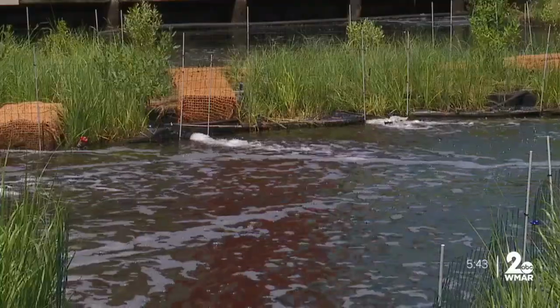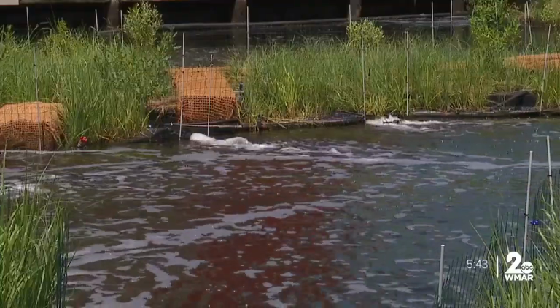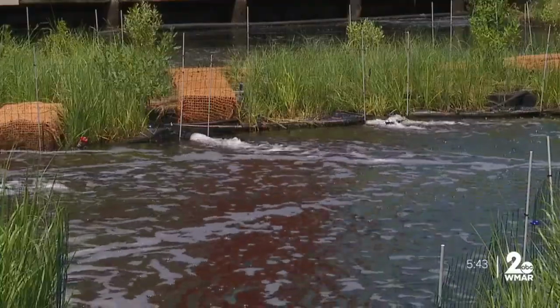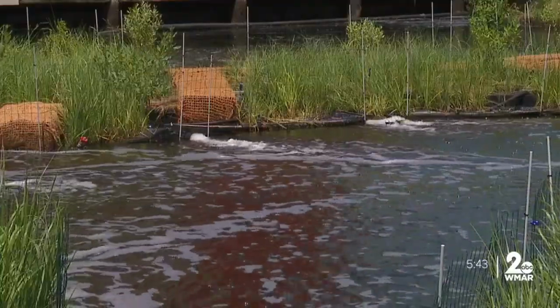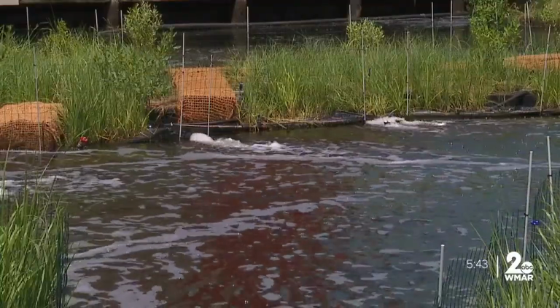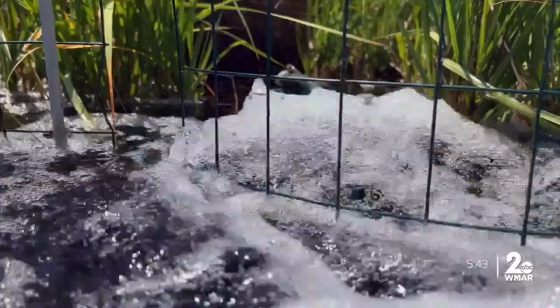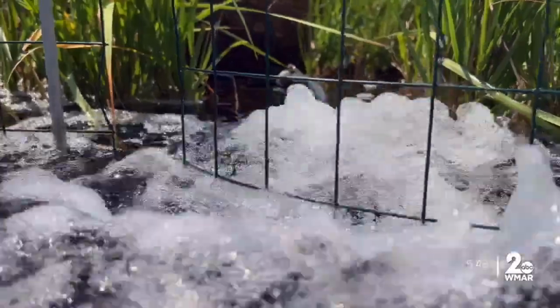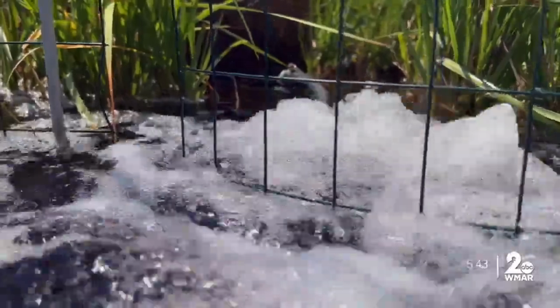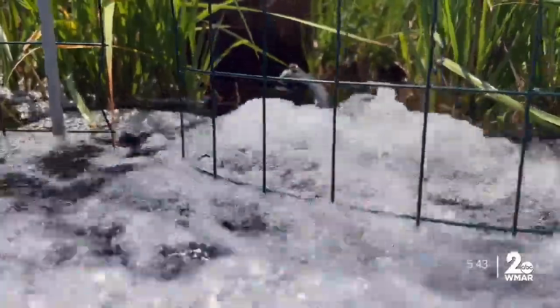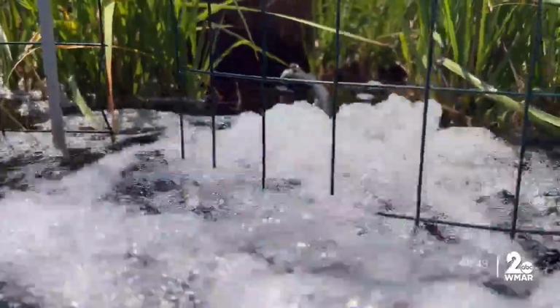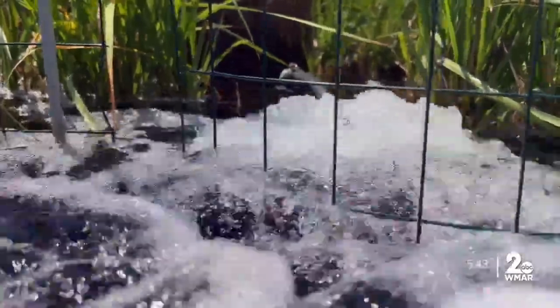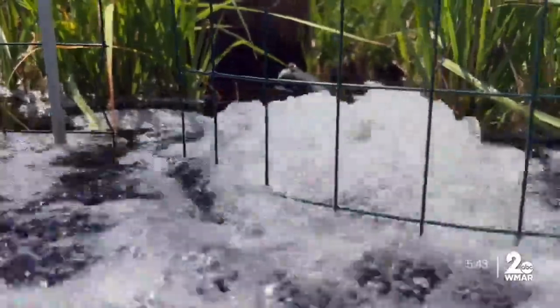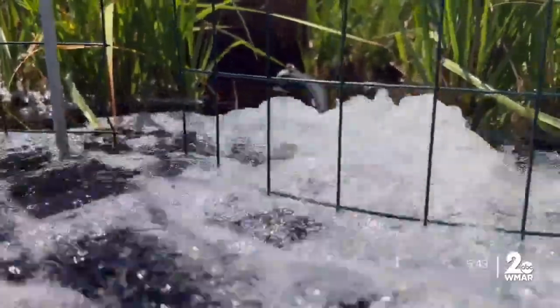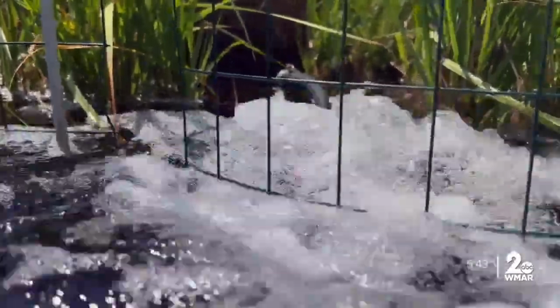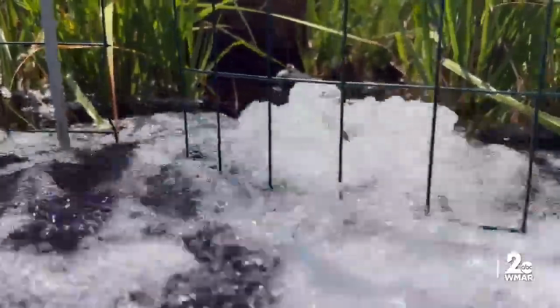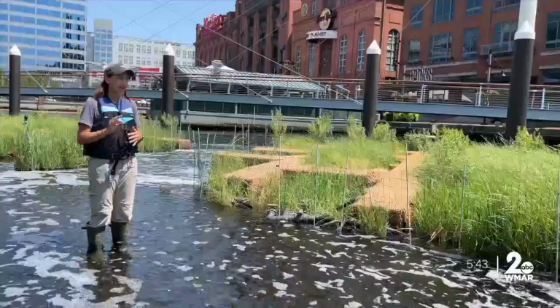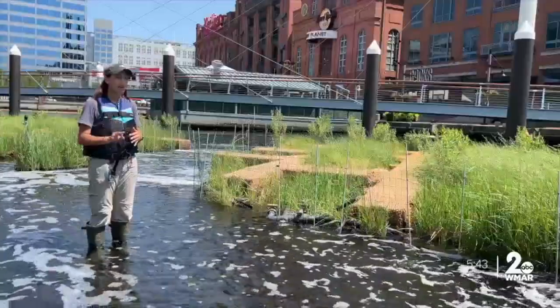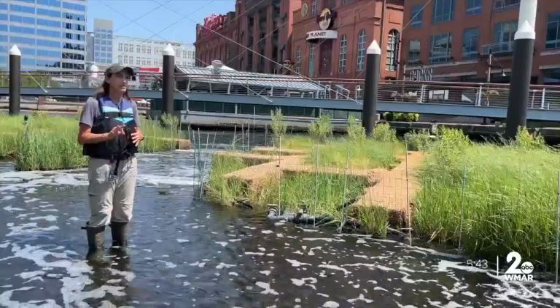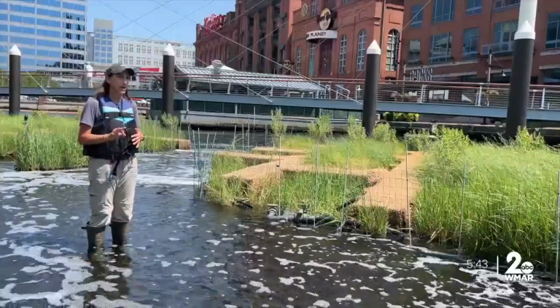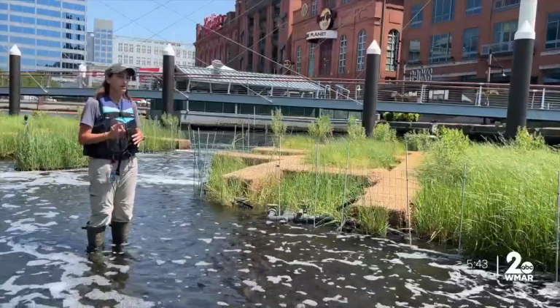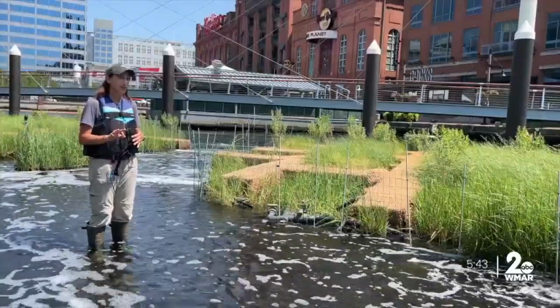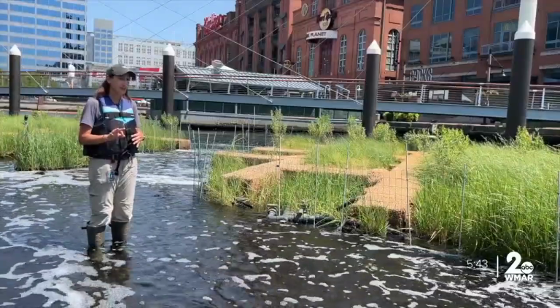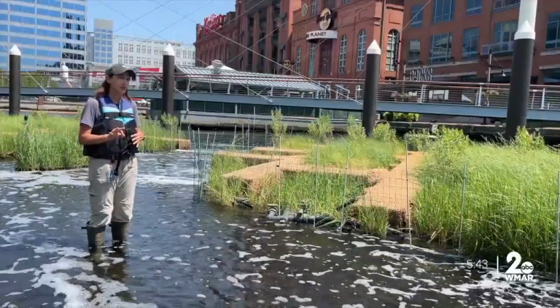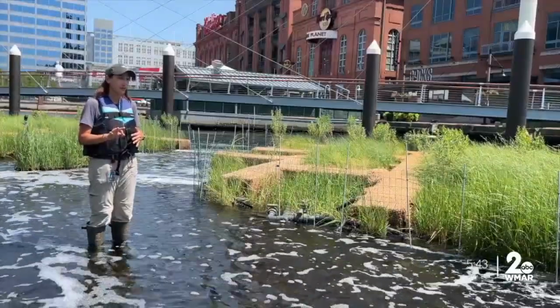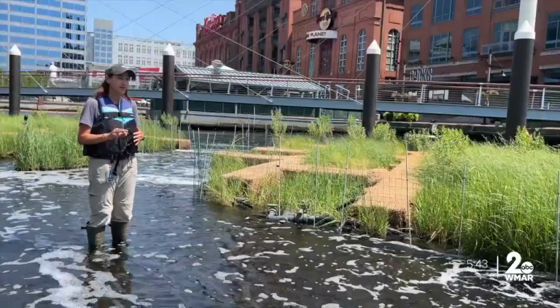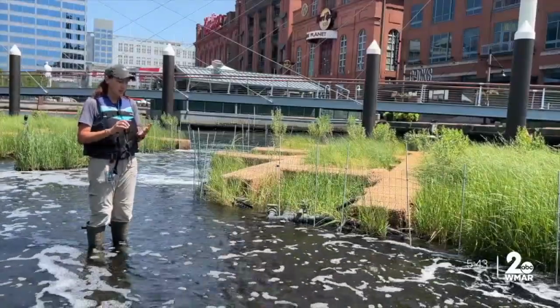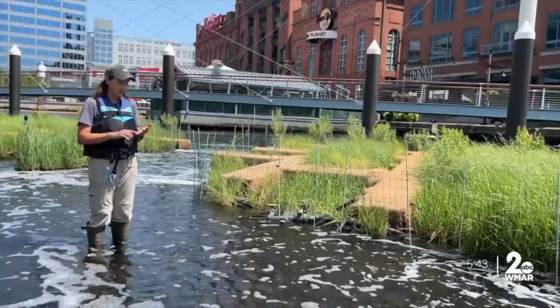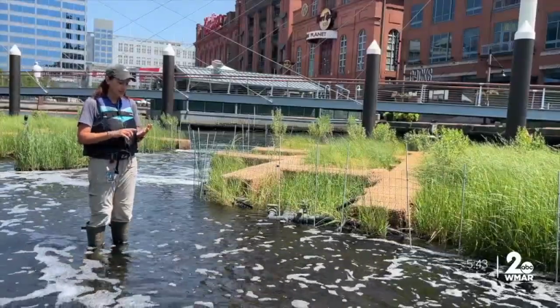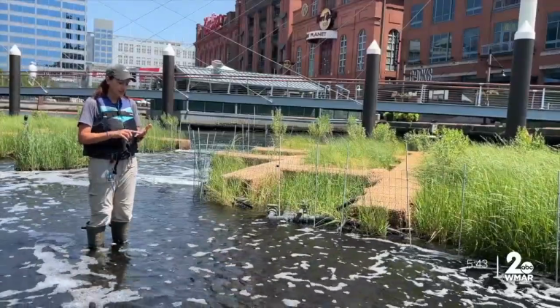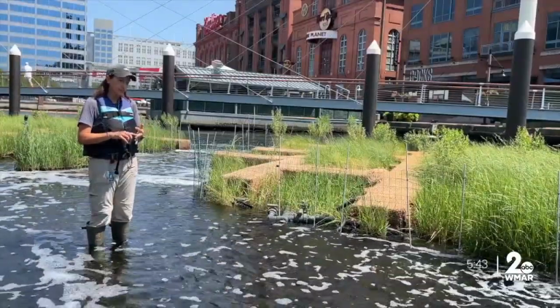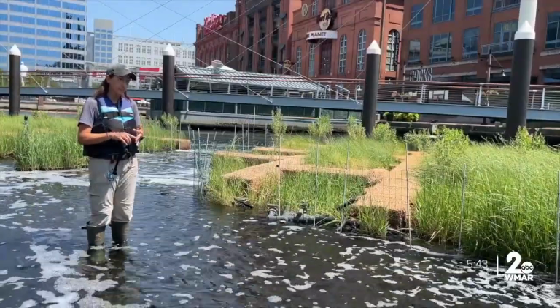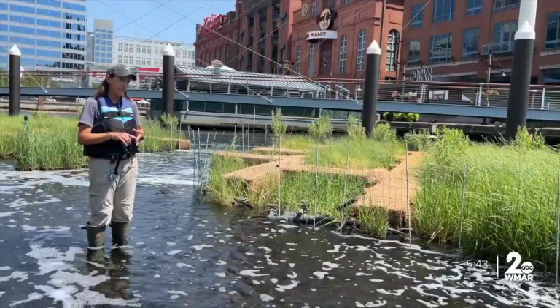That loss is important. Wetlands like this clean our water. The Chesapeake Bay has three major pollutants that we're concerned about: nitrogen, phosphorus, and sediment.